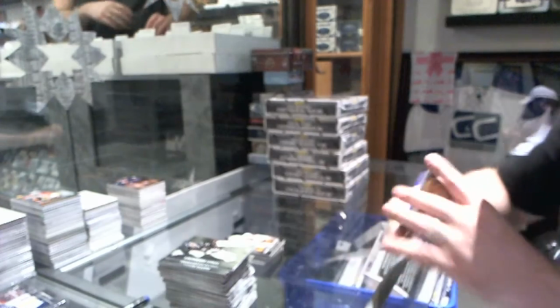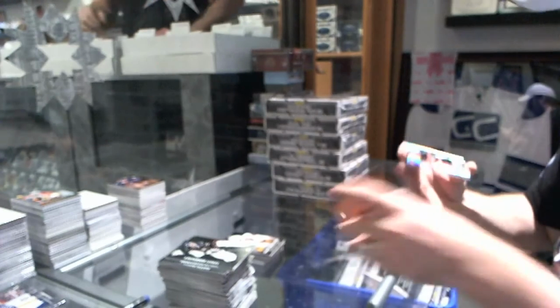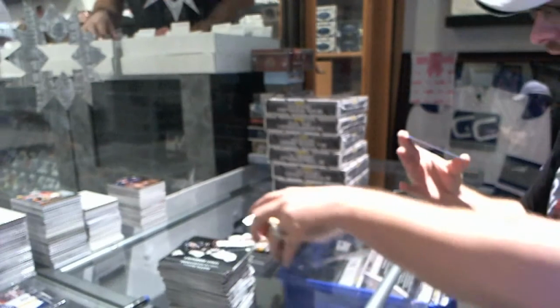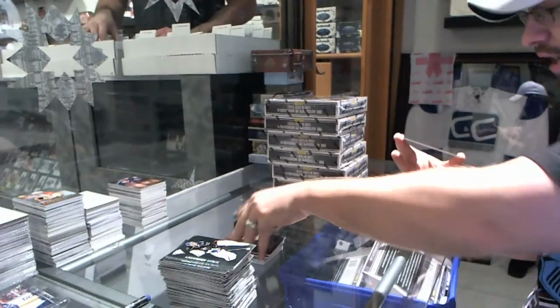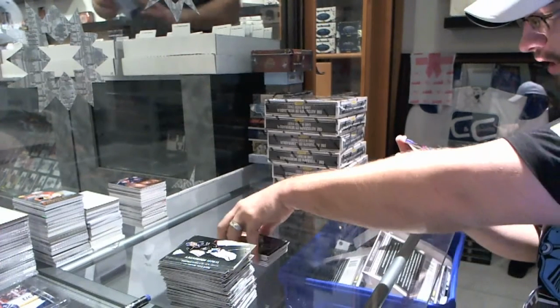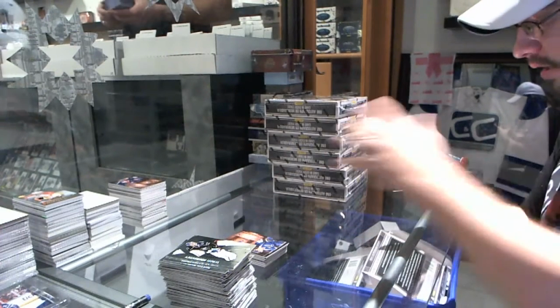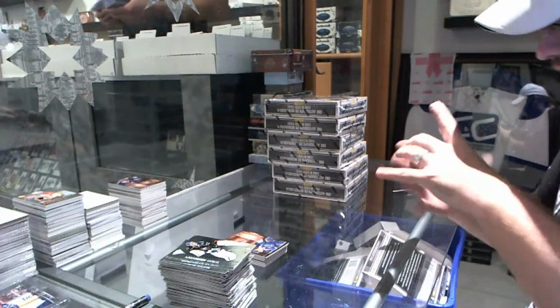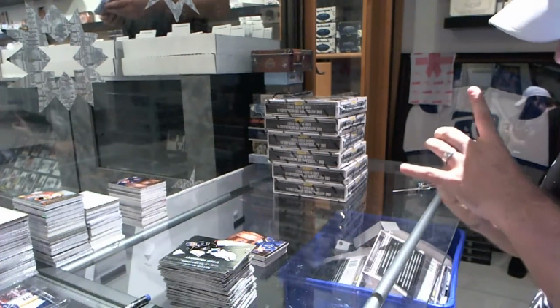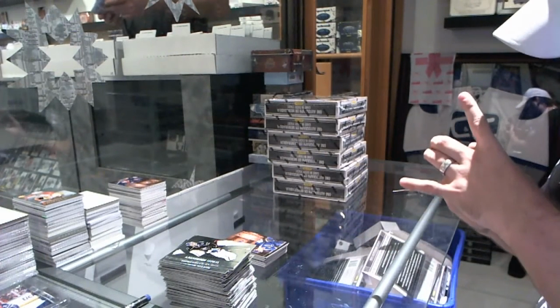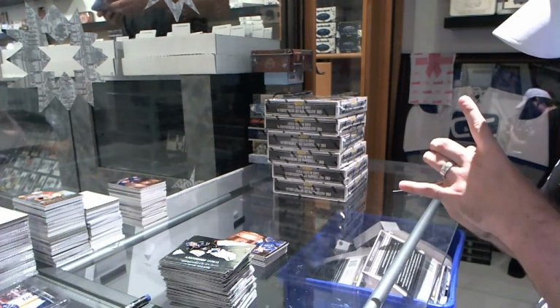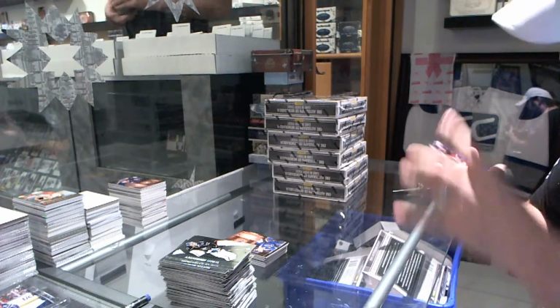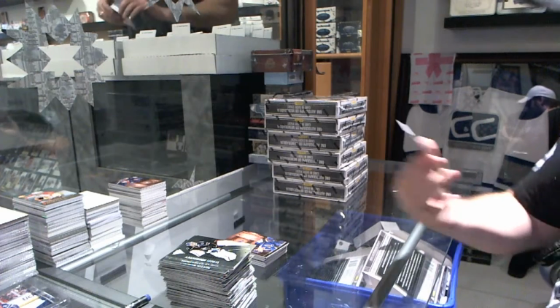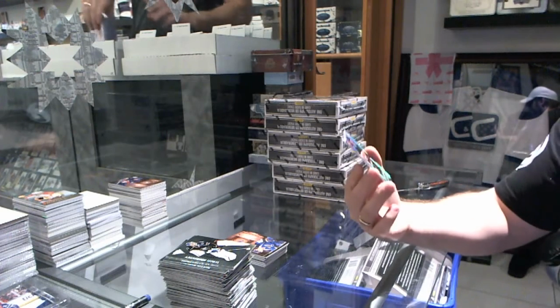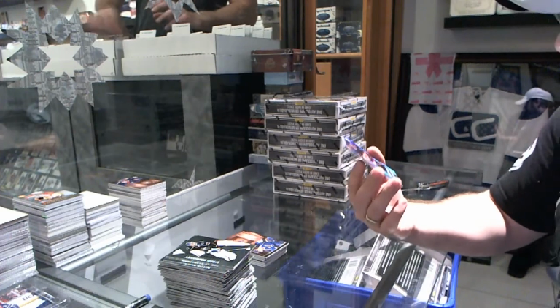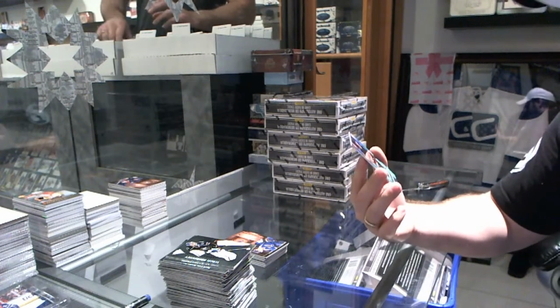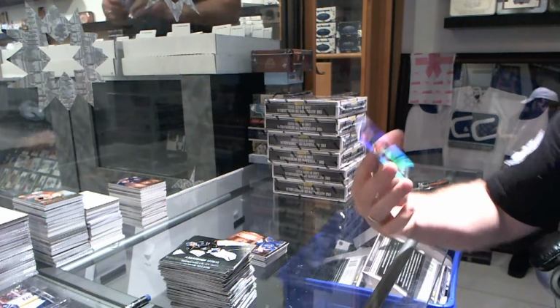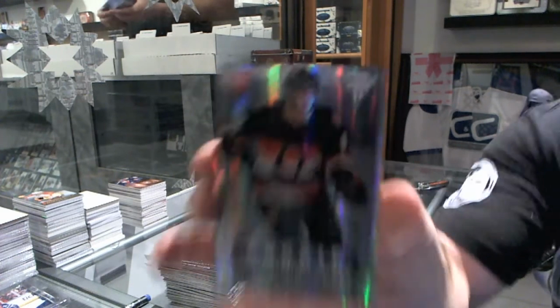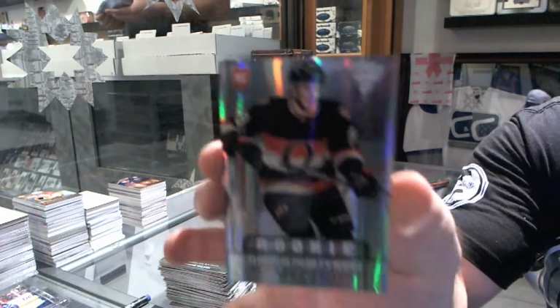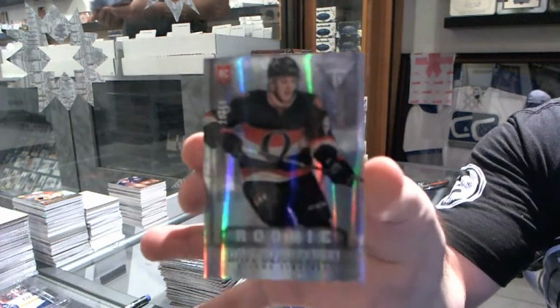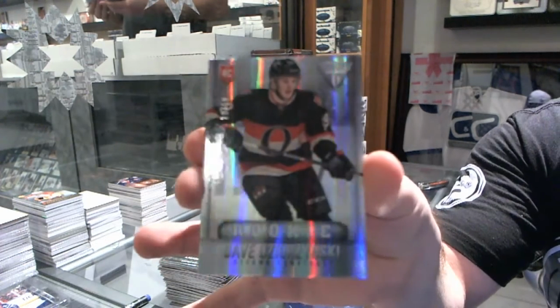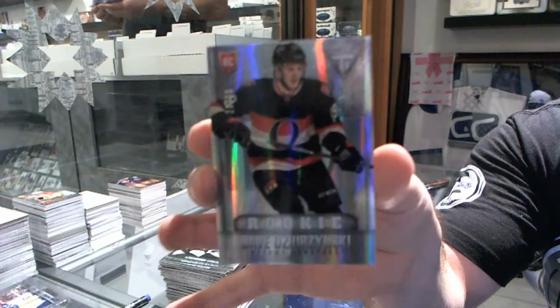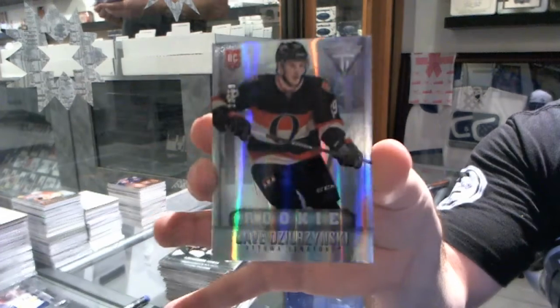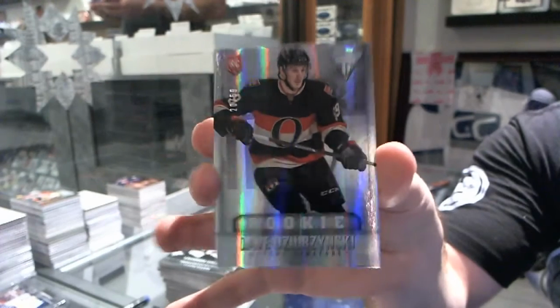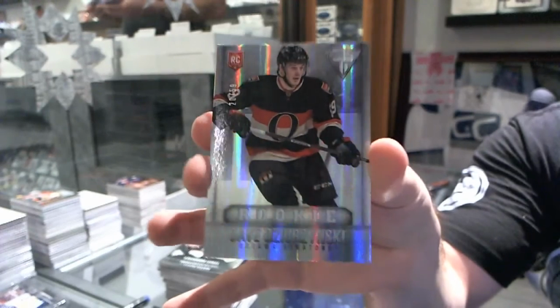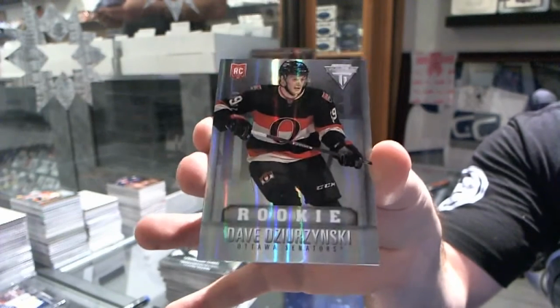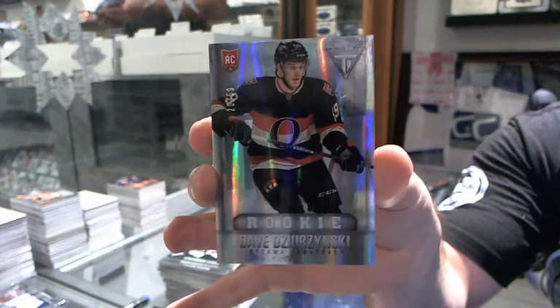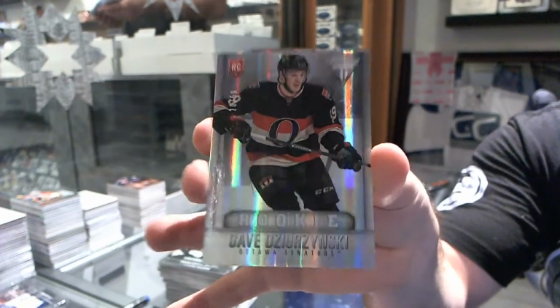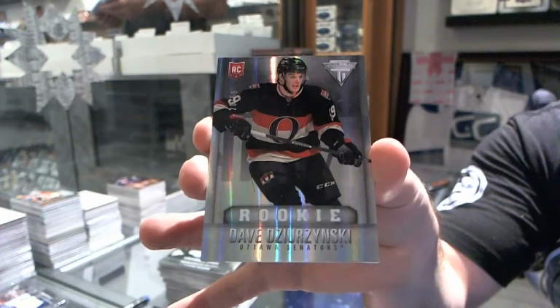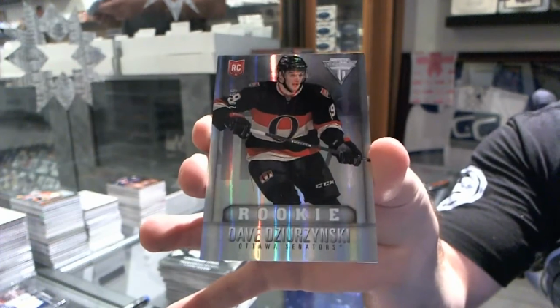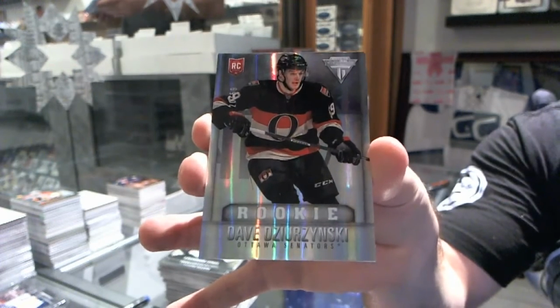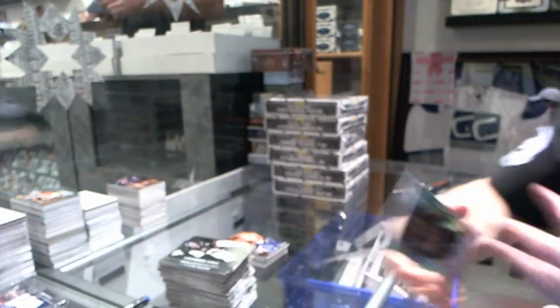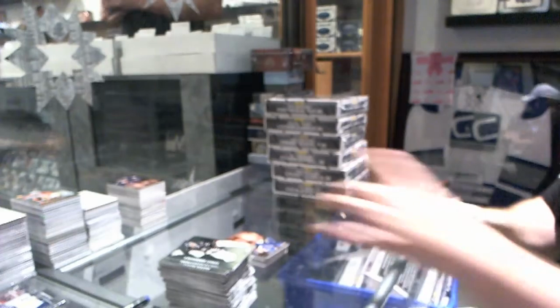And another rookie, number 20 of 50, for the Ottawa Senators, Dave Derzynski.